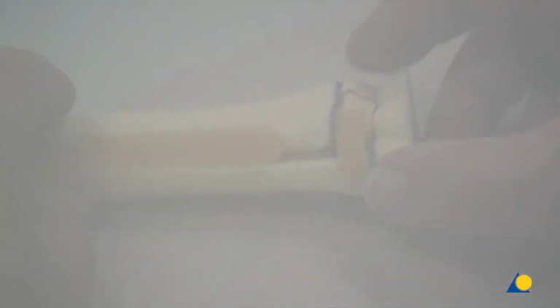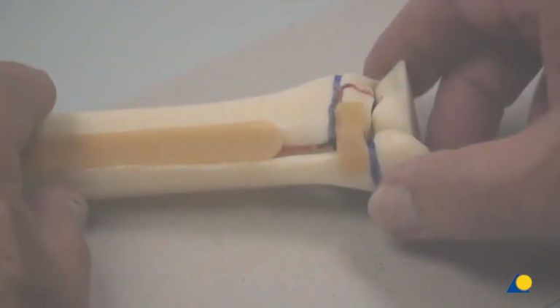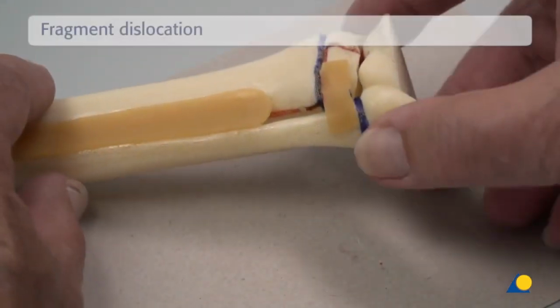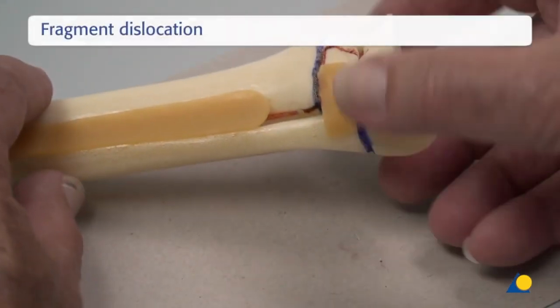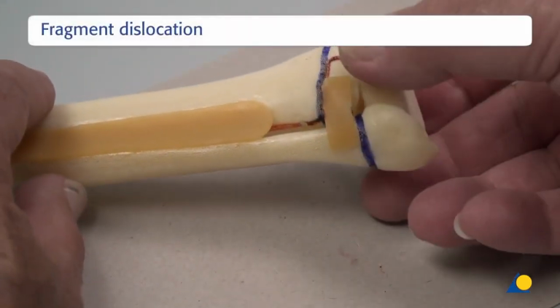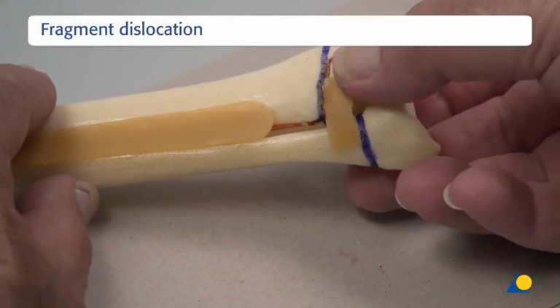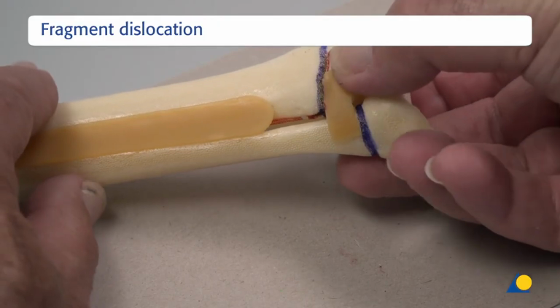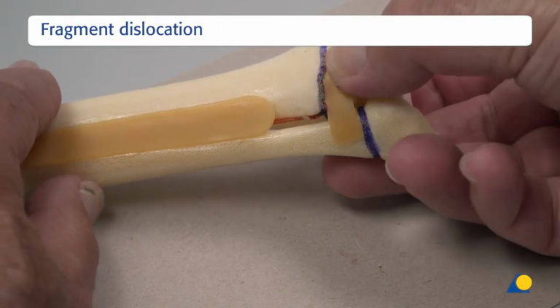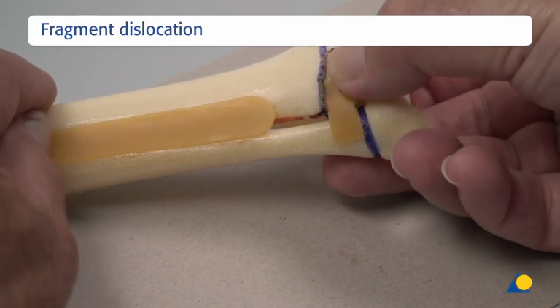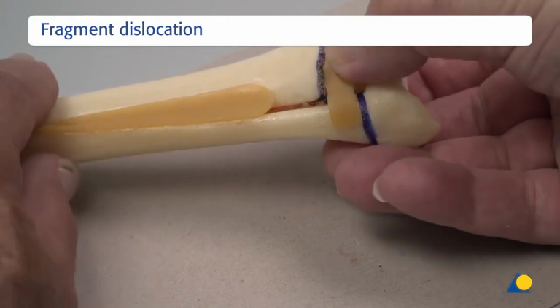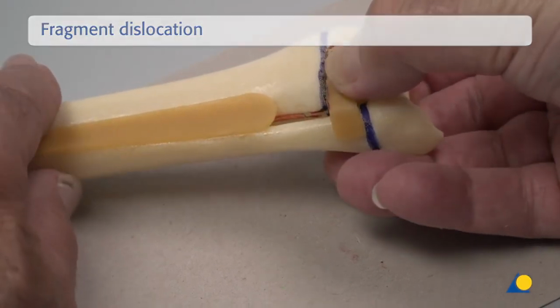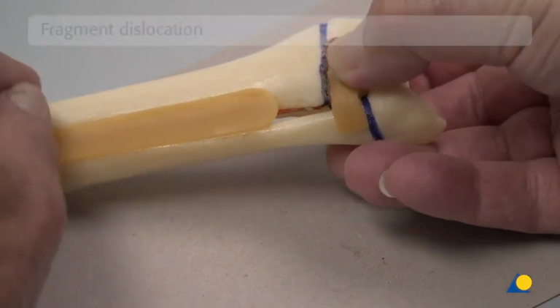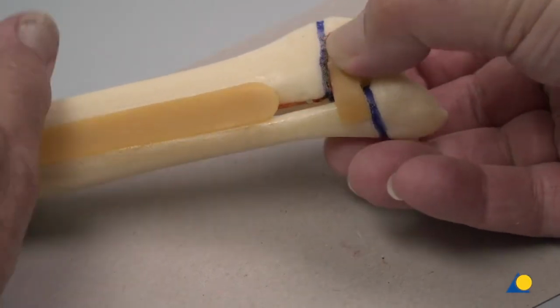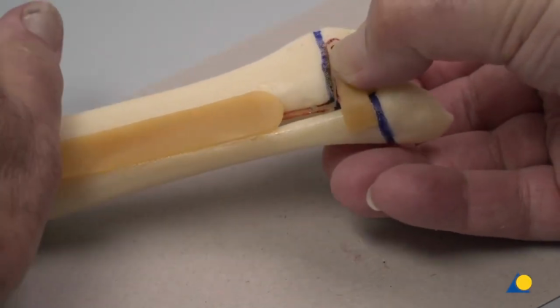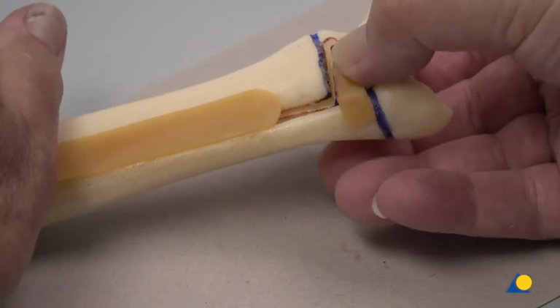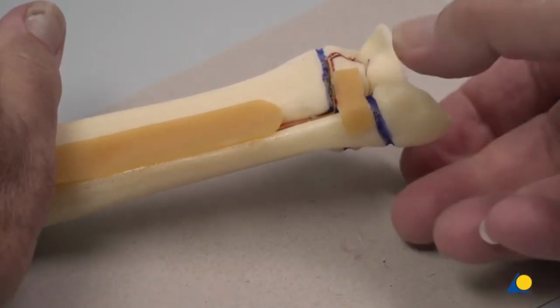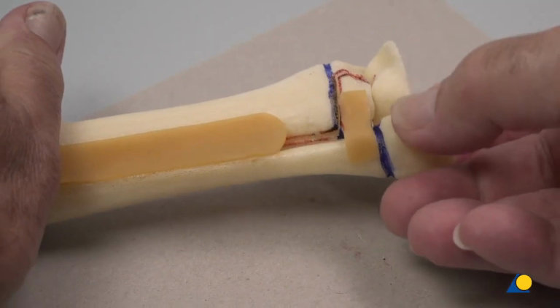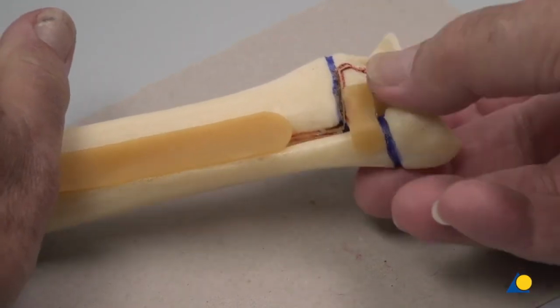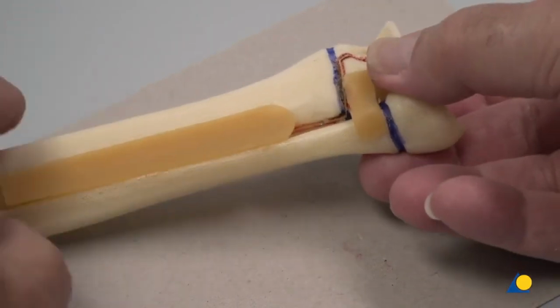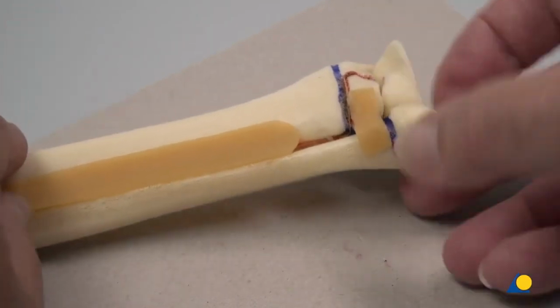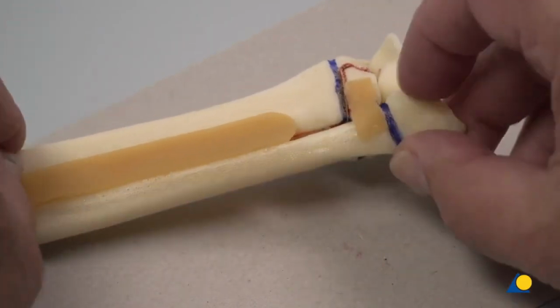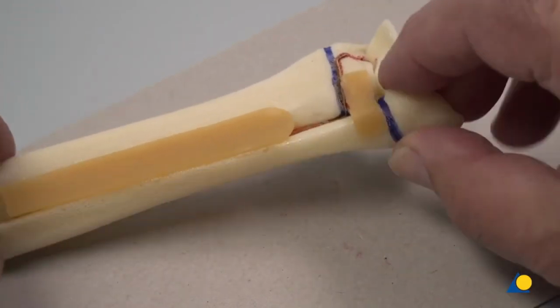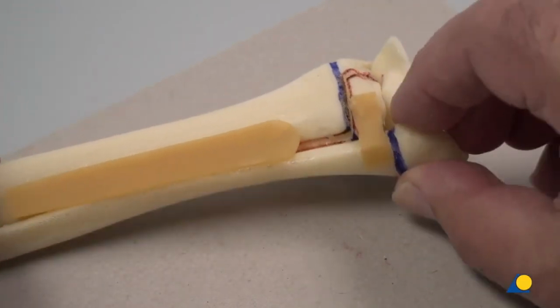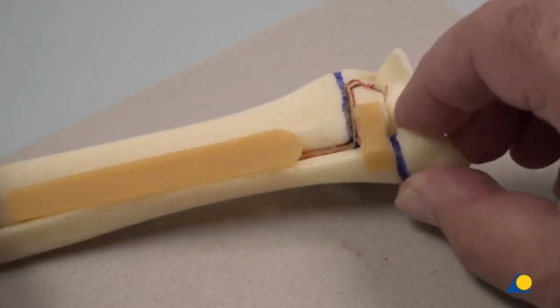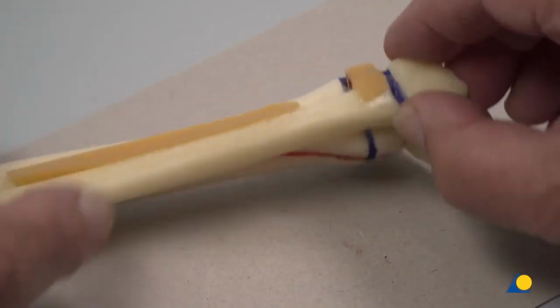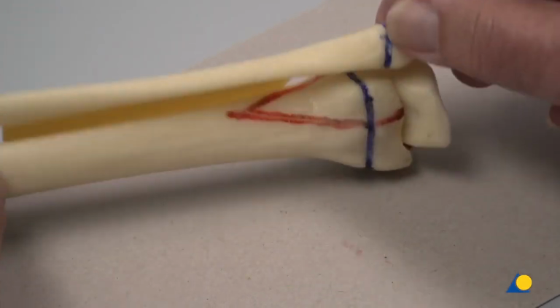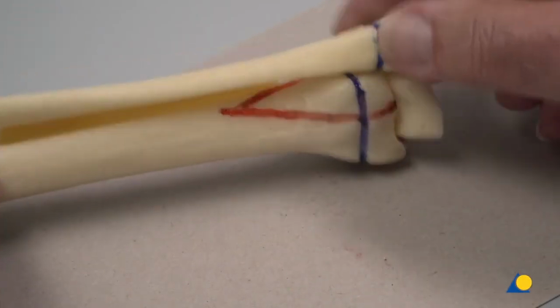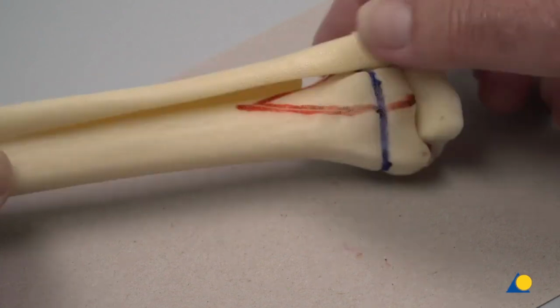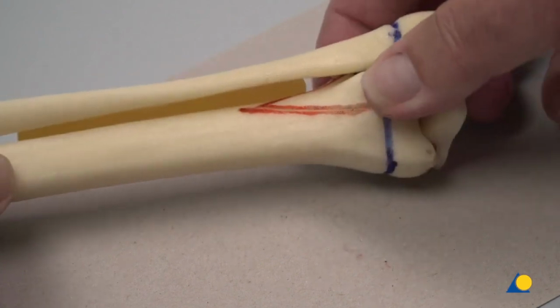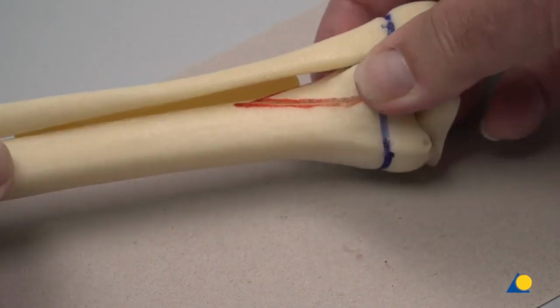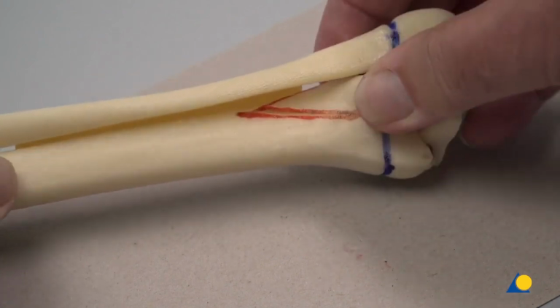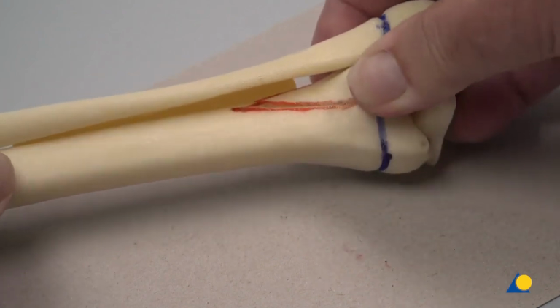The triplane fracture is a typical external rotation injury. Once the cutting procedure has been completed, the fragment is rotated externally and with an audible click it will displace, producing the triplane fracture.